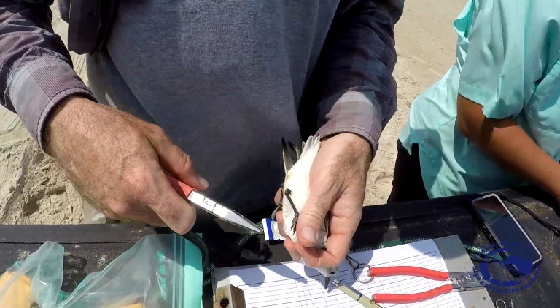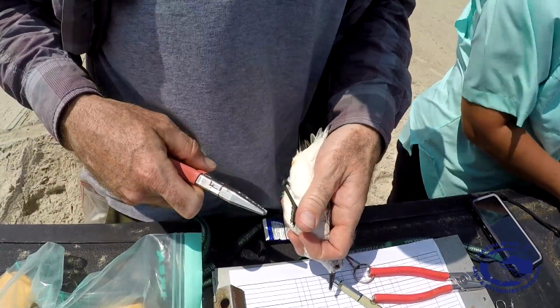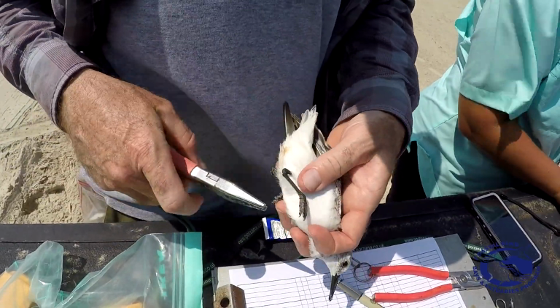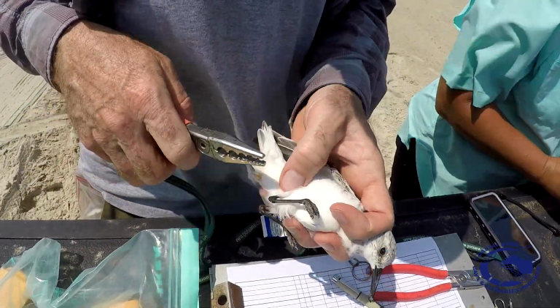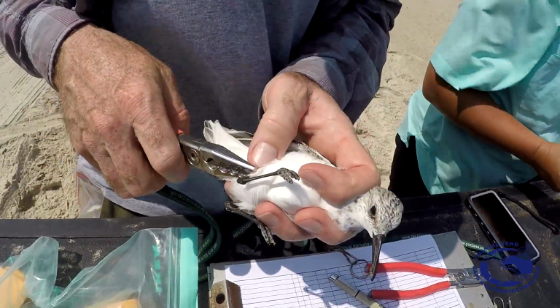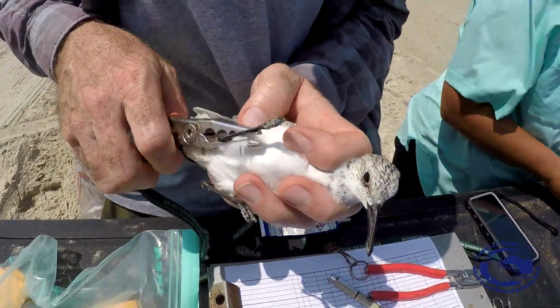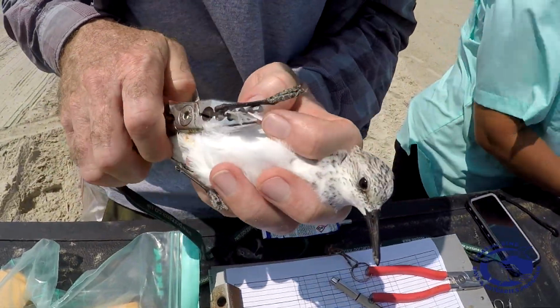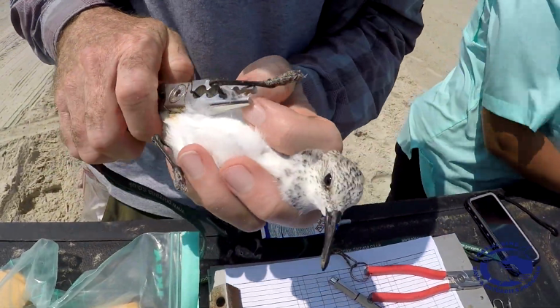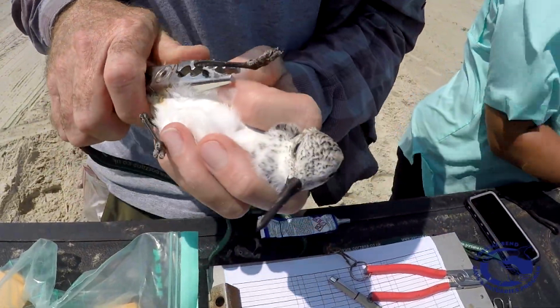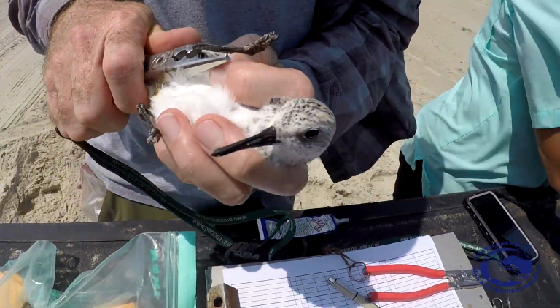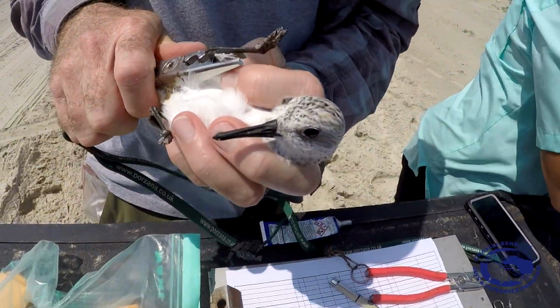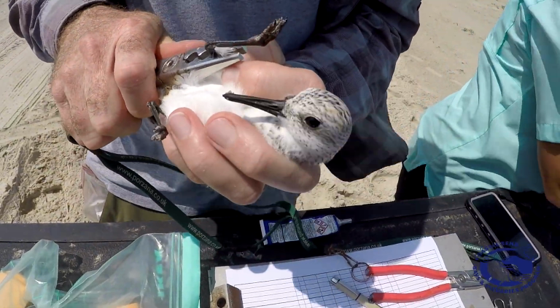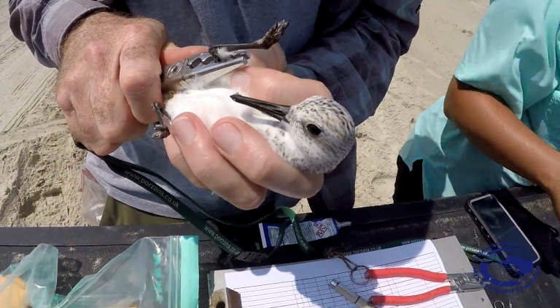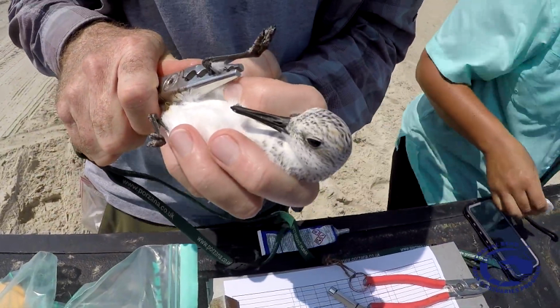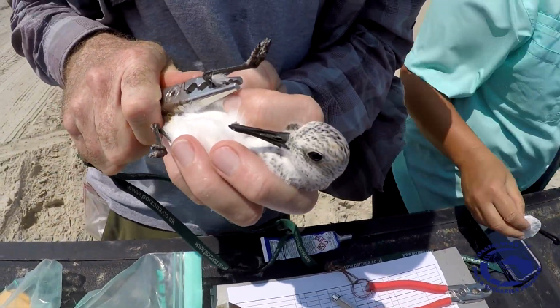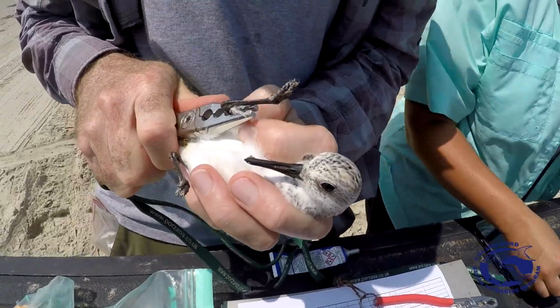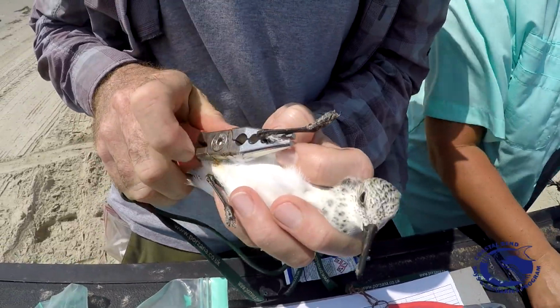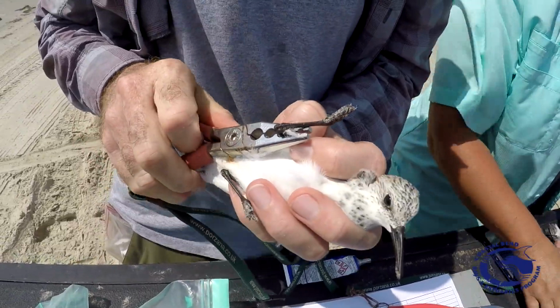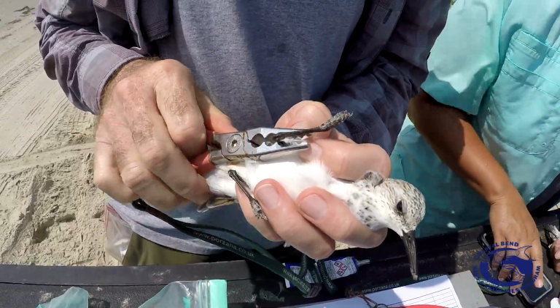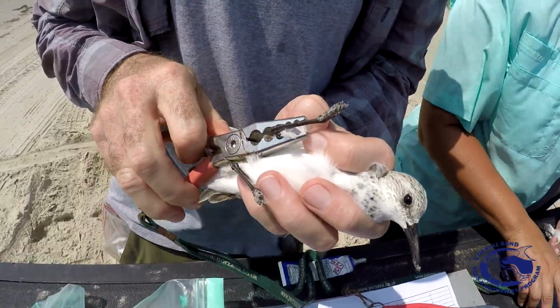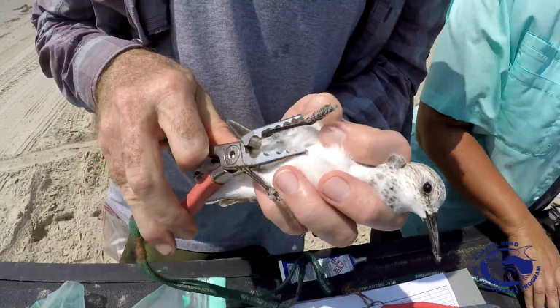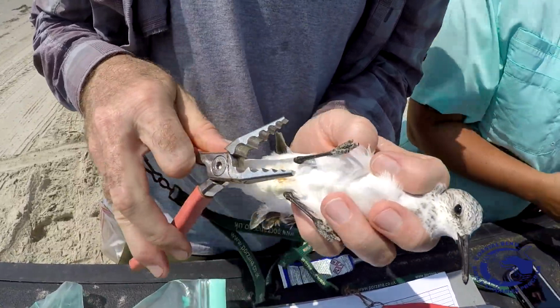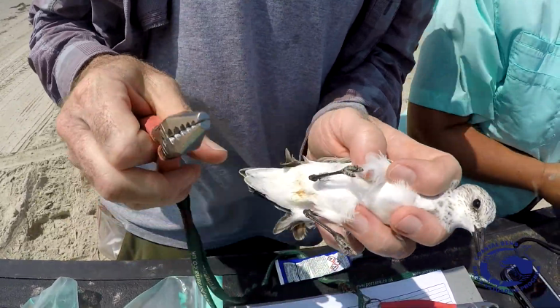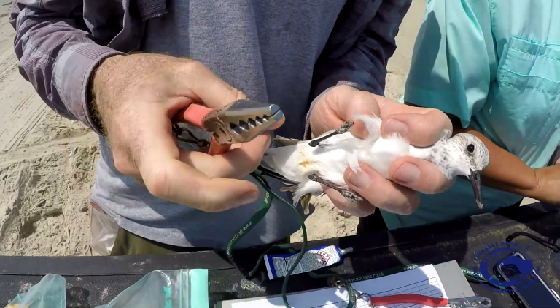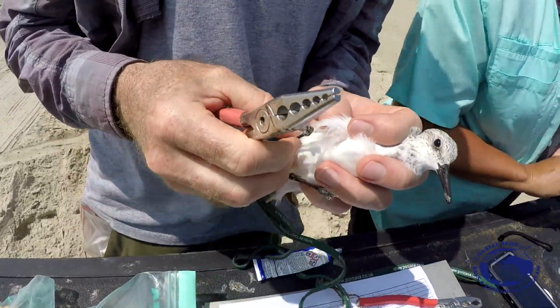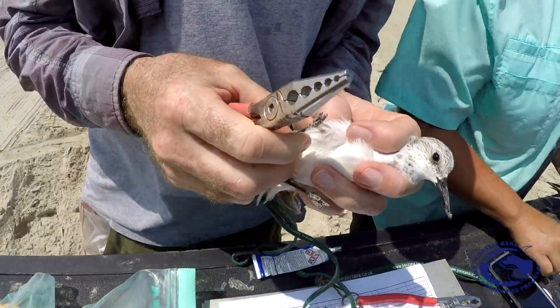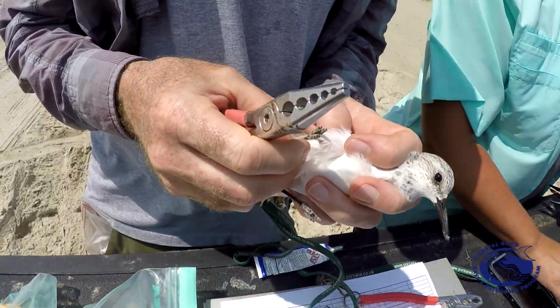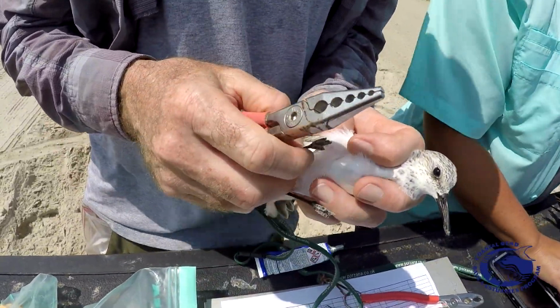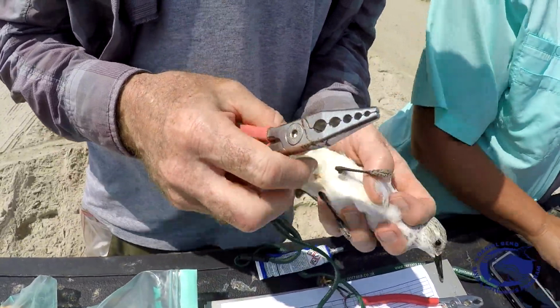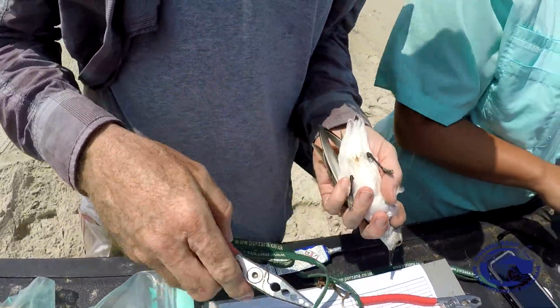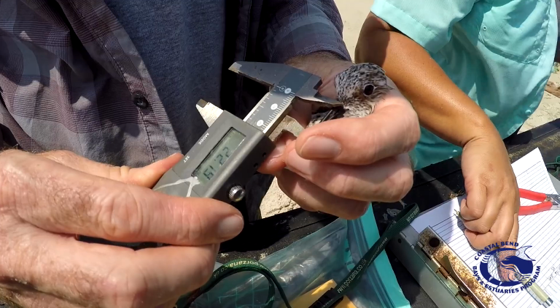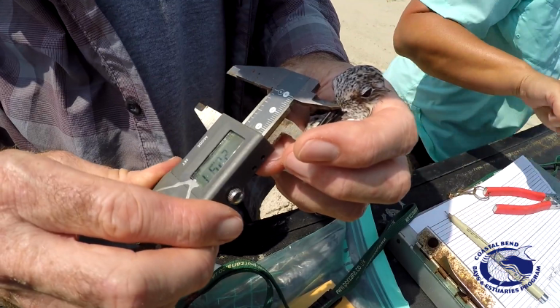What they've got to do is be able to leave here and fly about two or two and a half days direct to Canada, and in order to do that they're going to nearly double their weight.